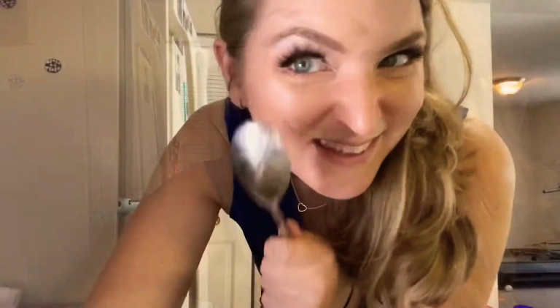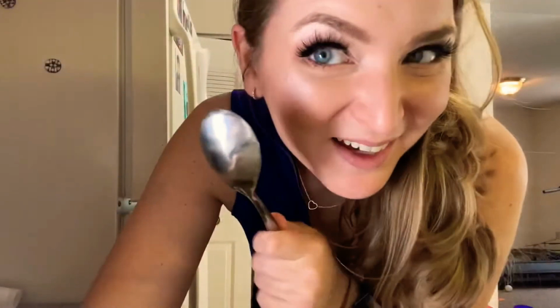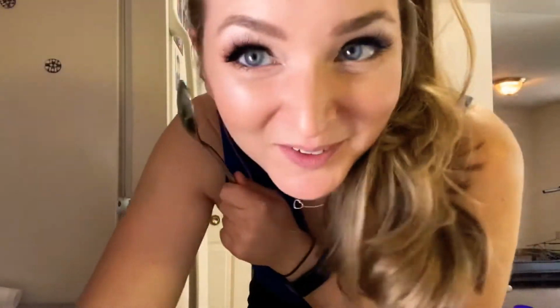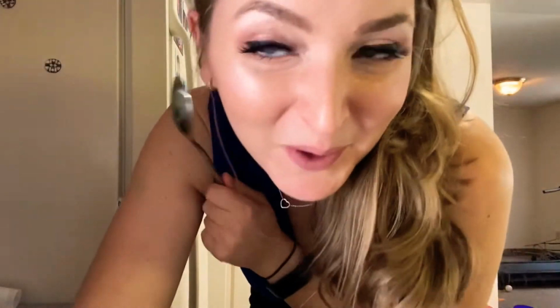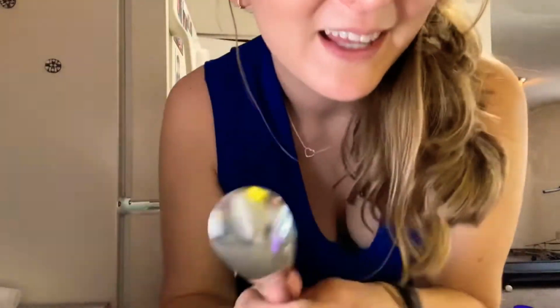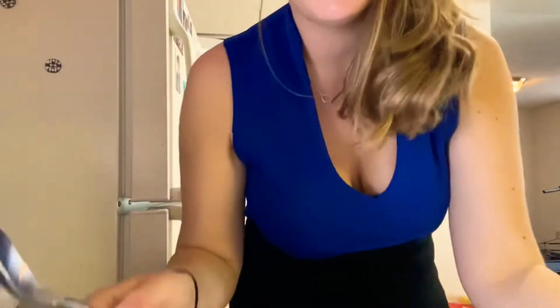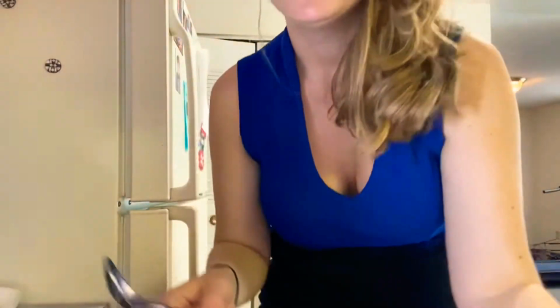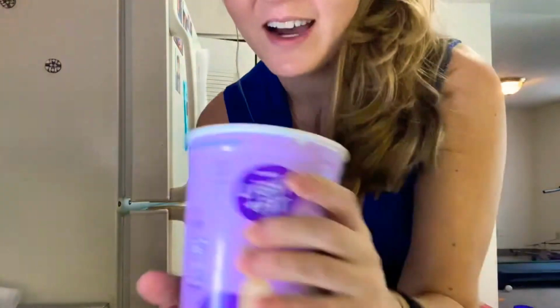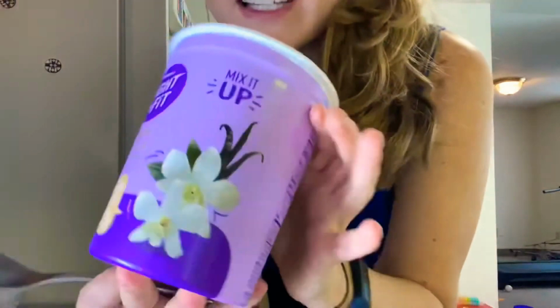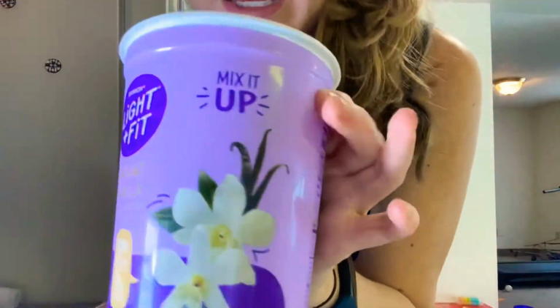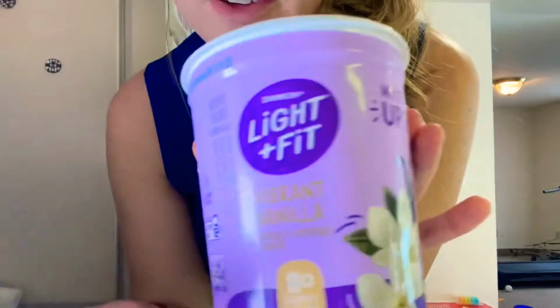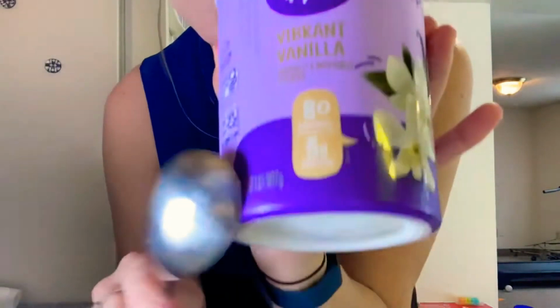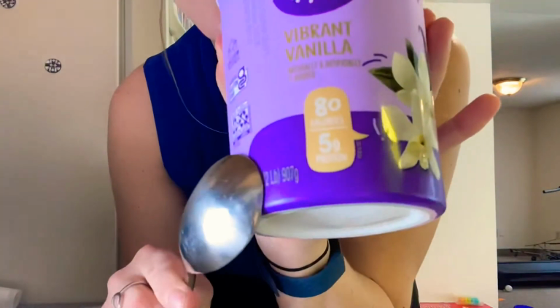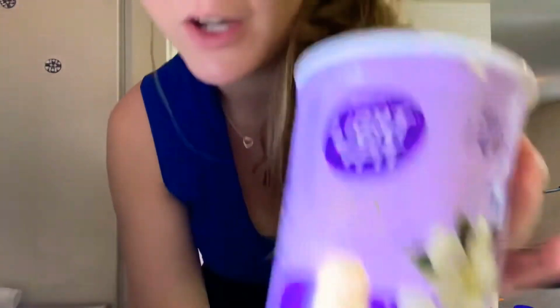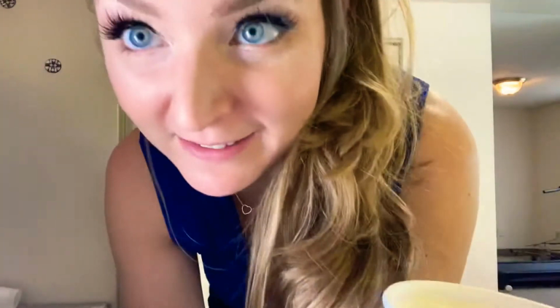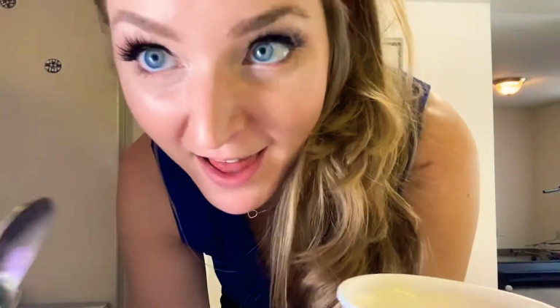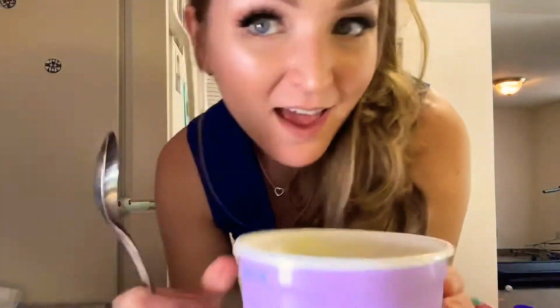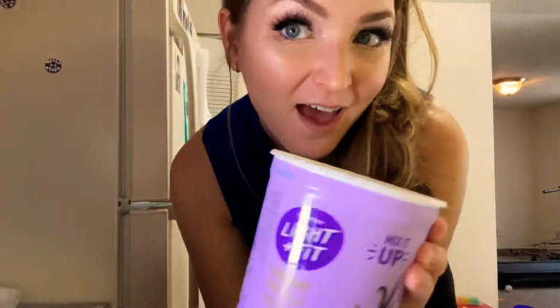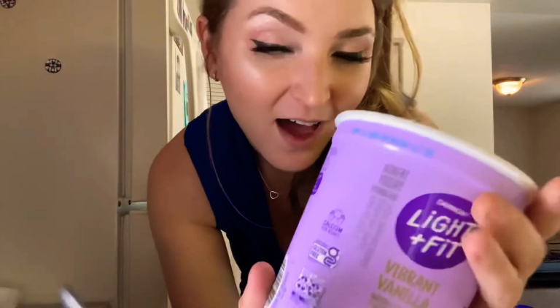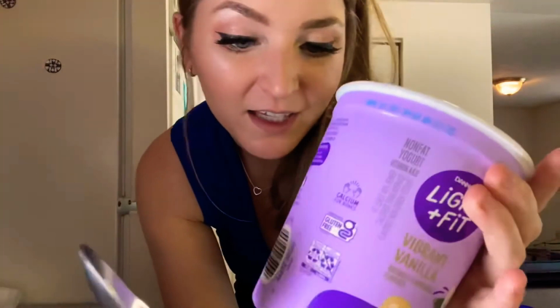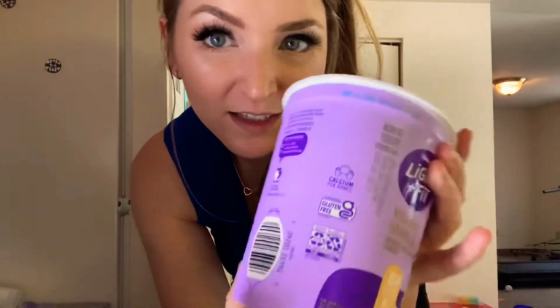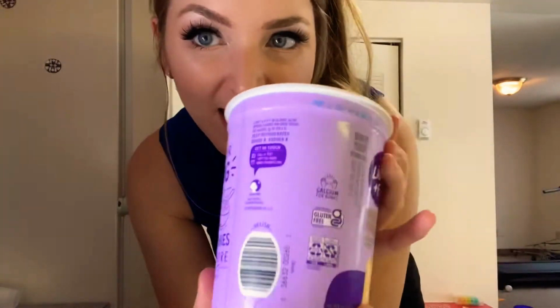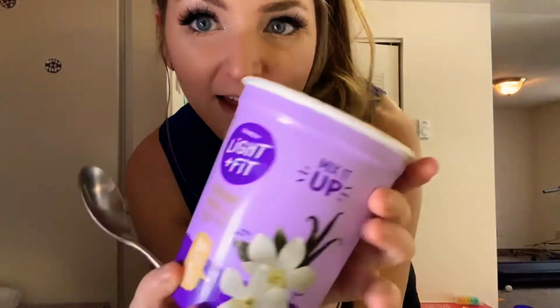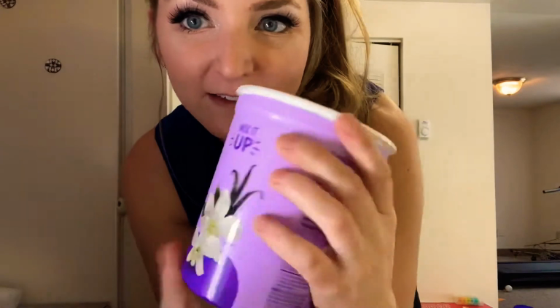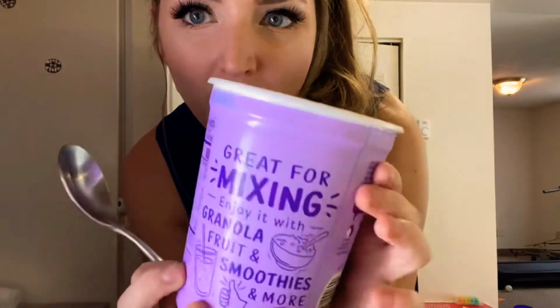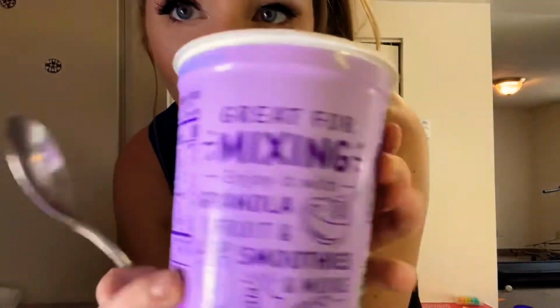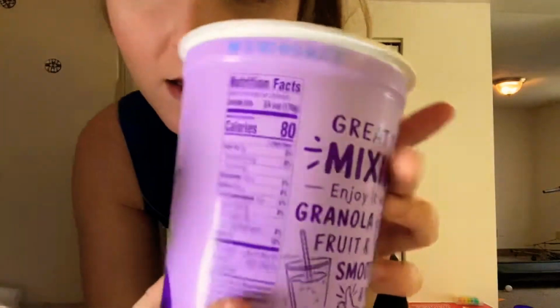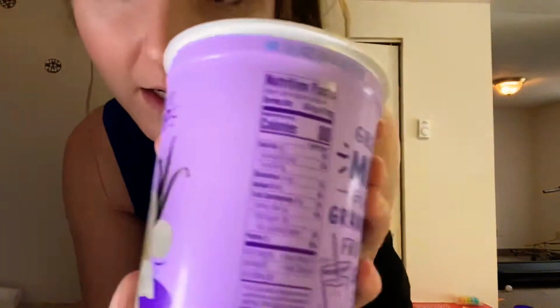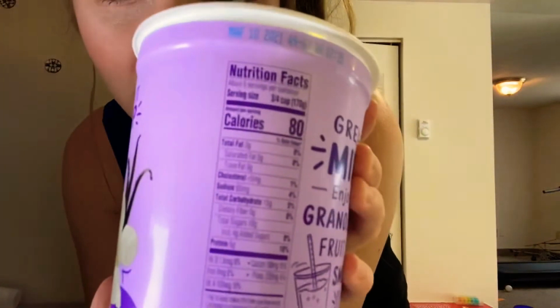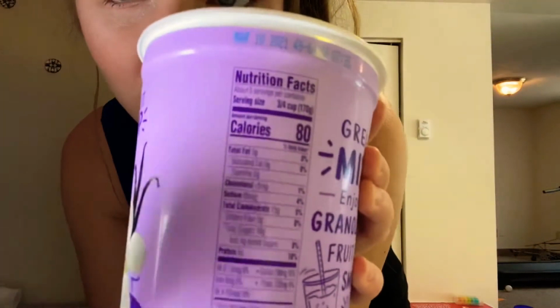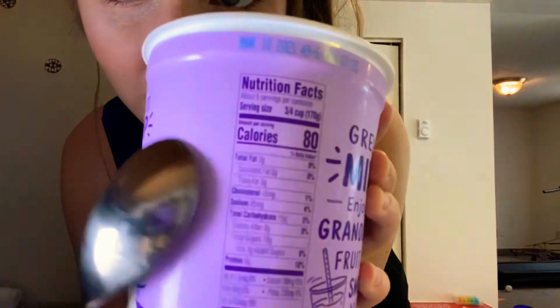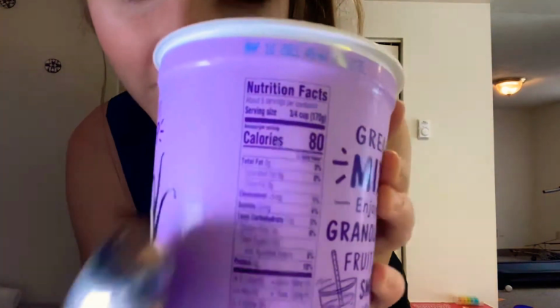Time to experiment. I really like this yogurt — it's vanilla and it's 80 calories for a three-fourth cup.